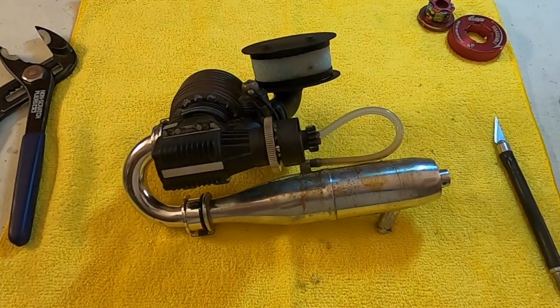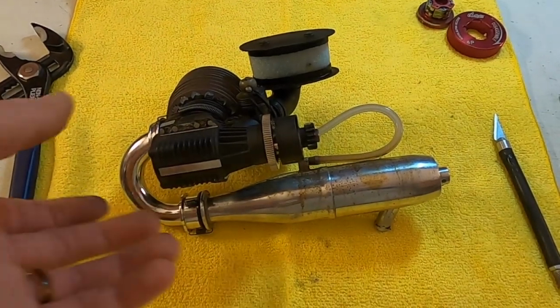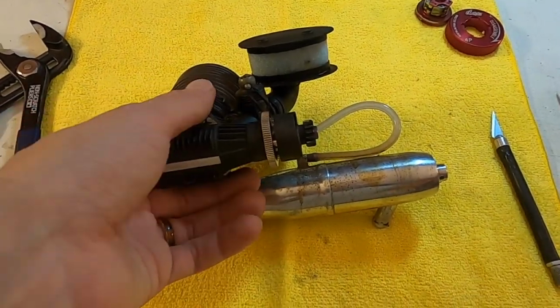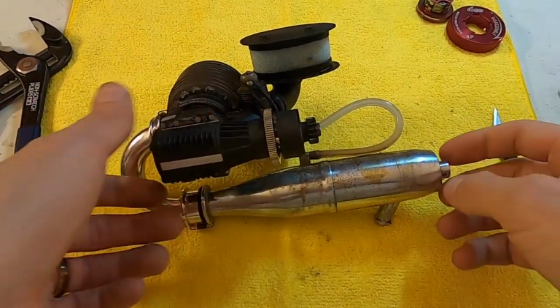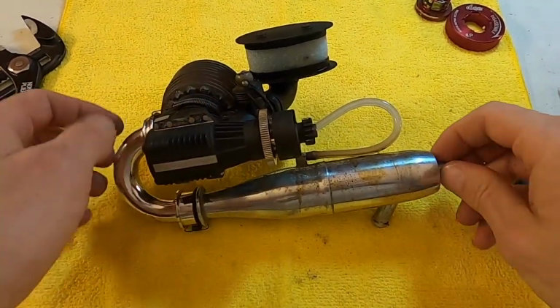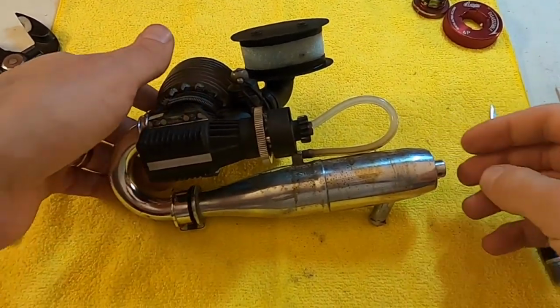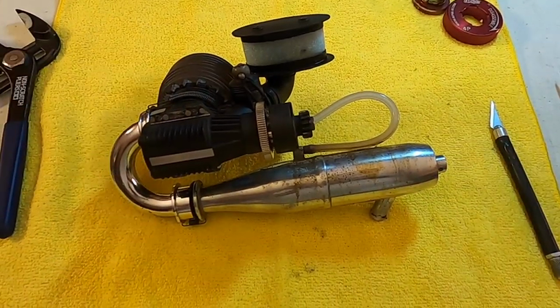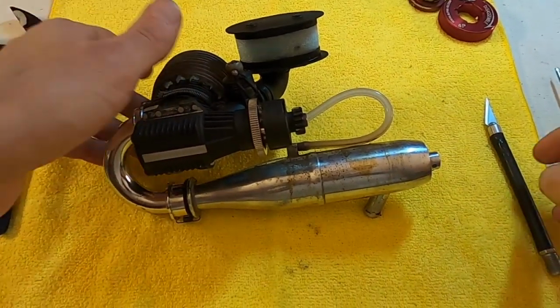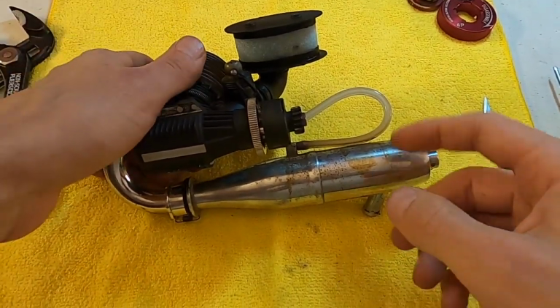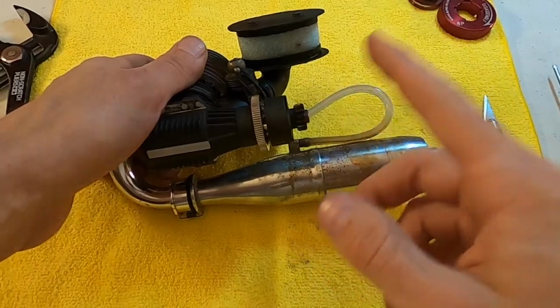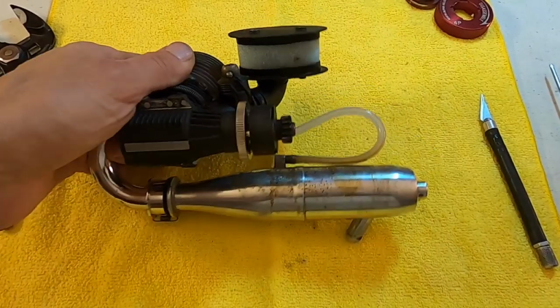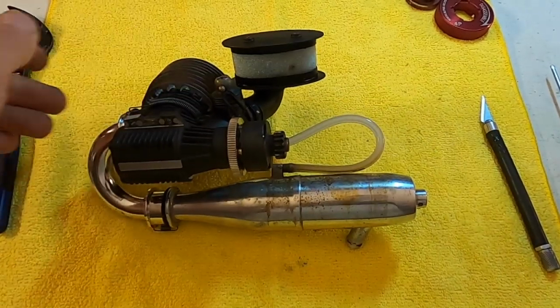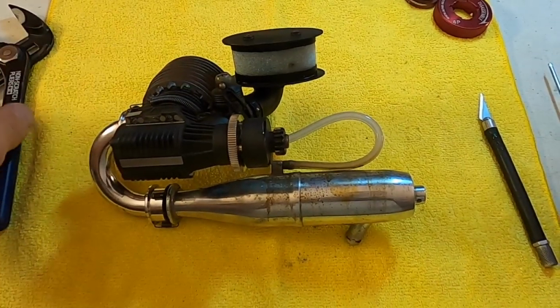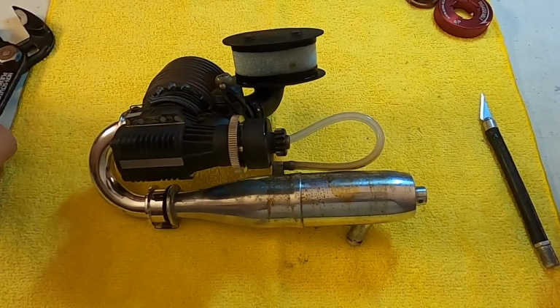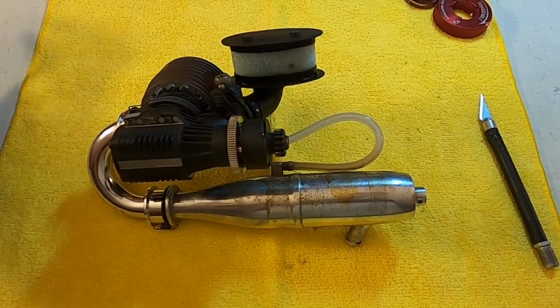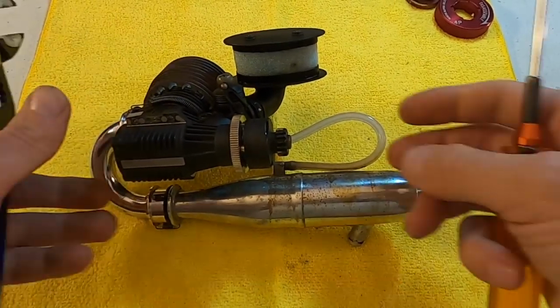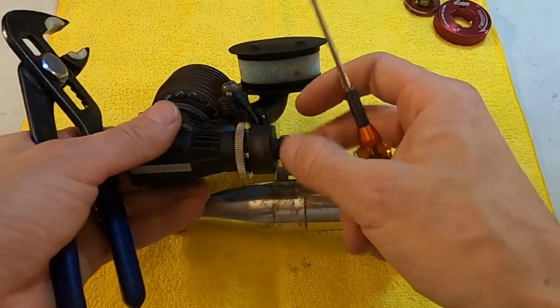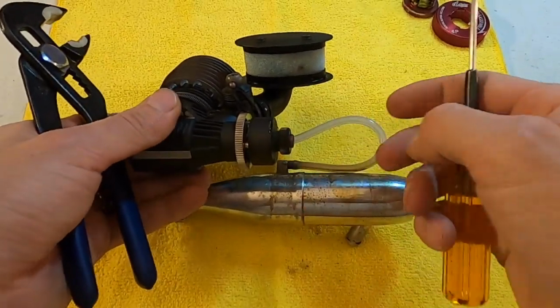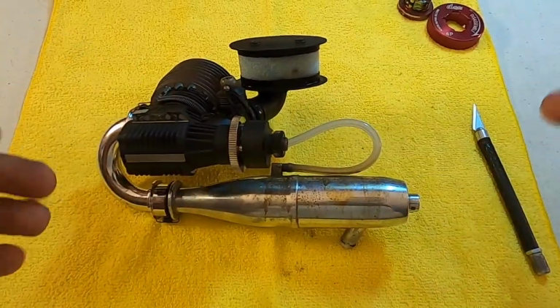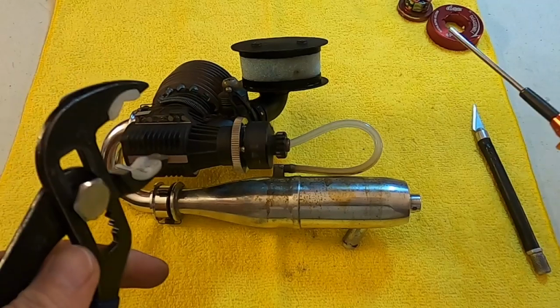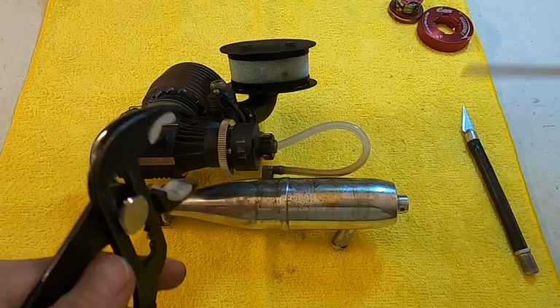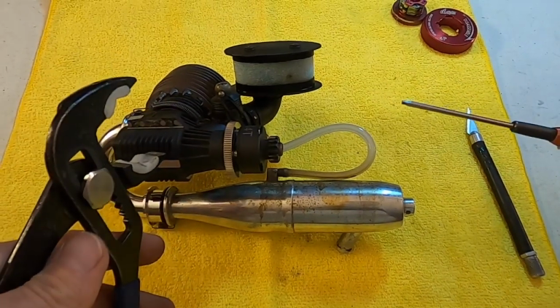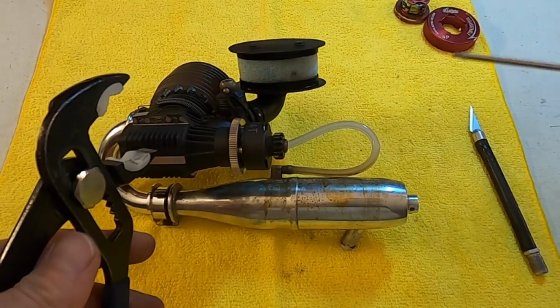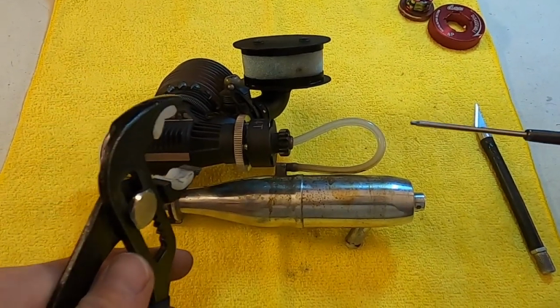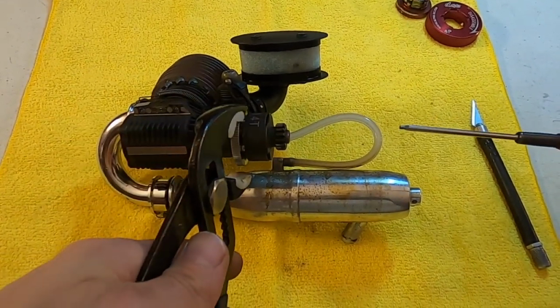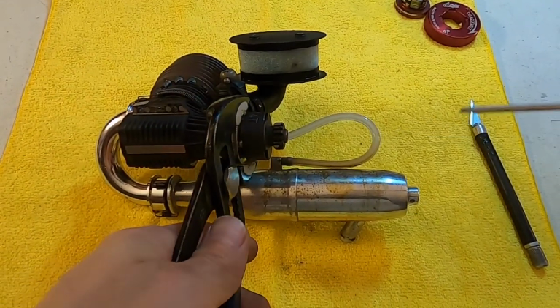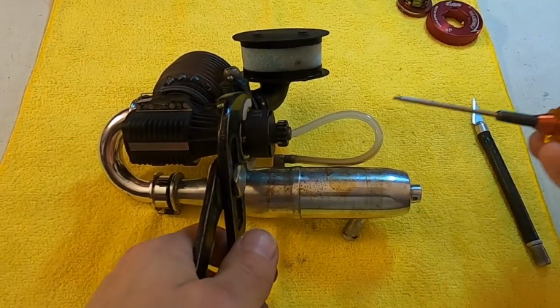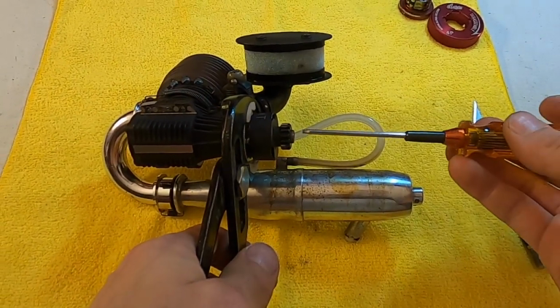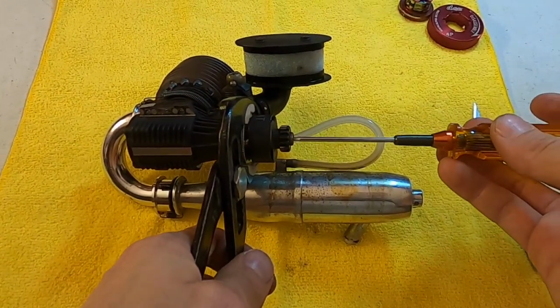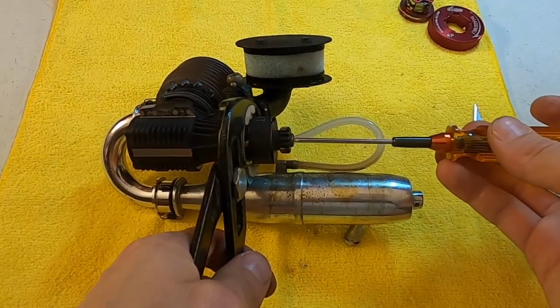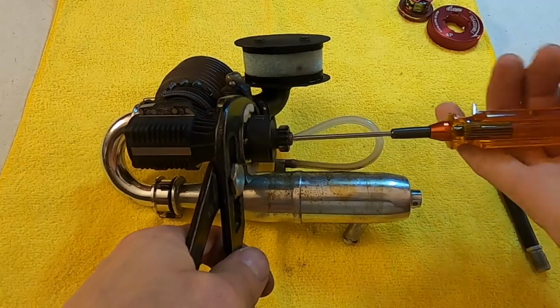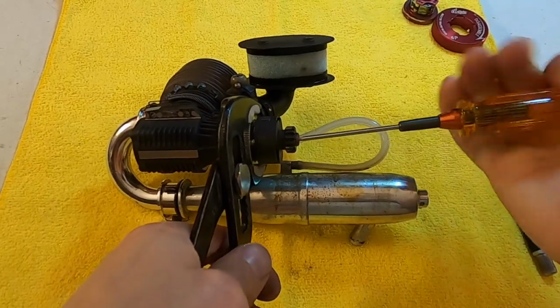Greetings fellow nitro enthusiasts. Ryan Lutz here, and today I want to demonstrate how I do maintenance on my clutches. Nitro racing clutches are a very important thing to keep your program running smooth and consistent where you're finishing races.